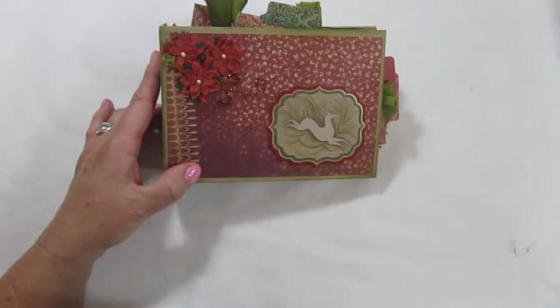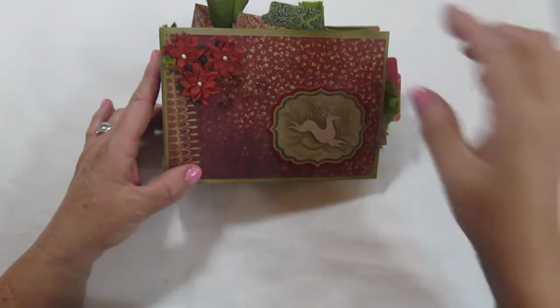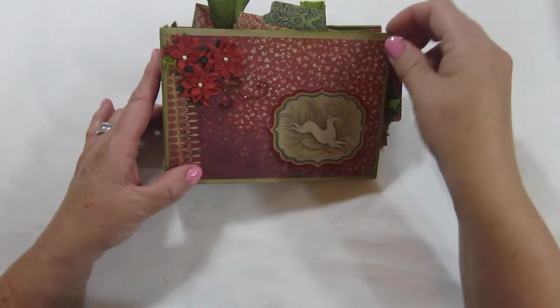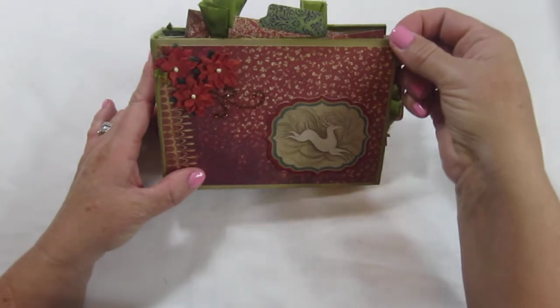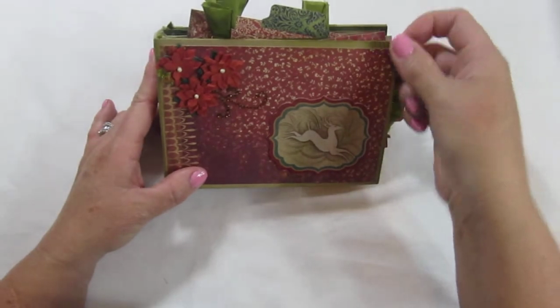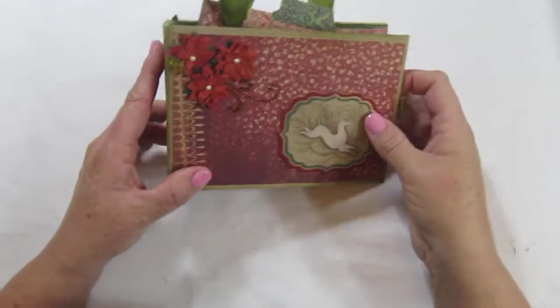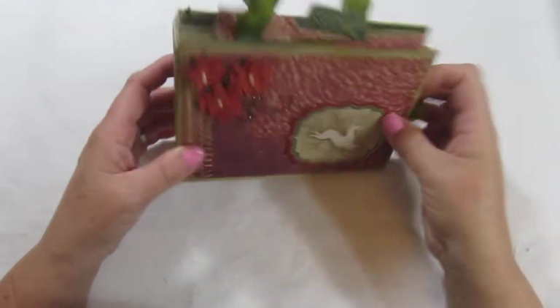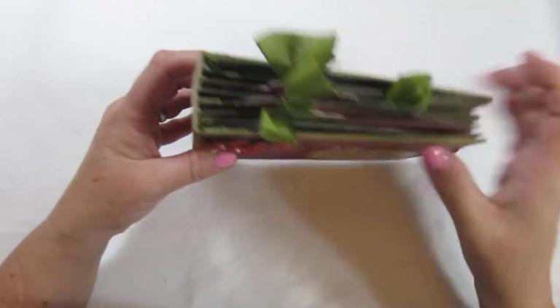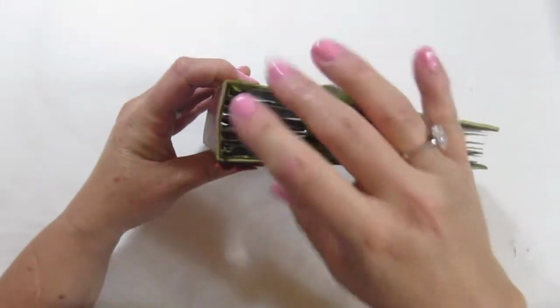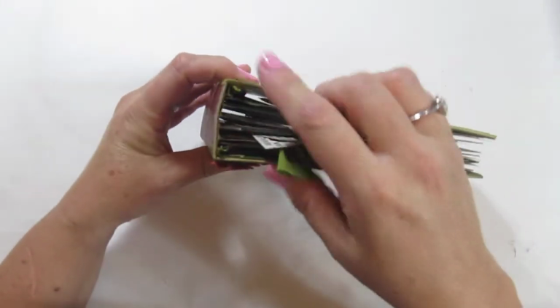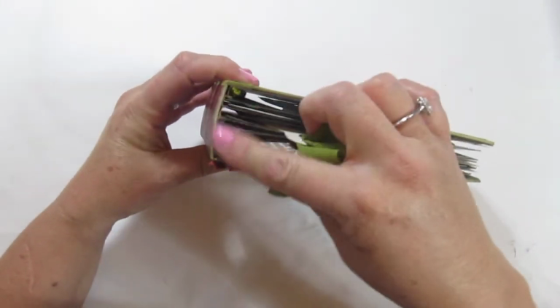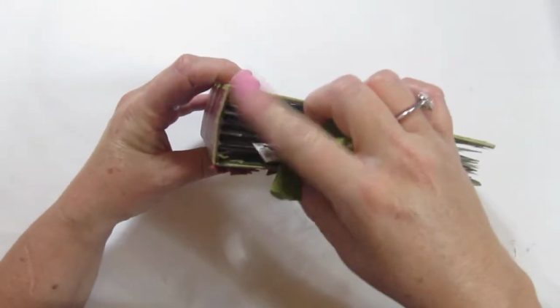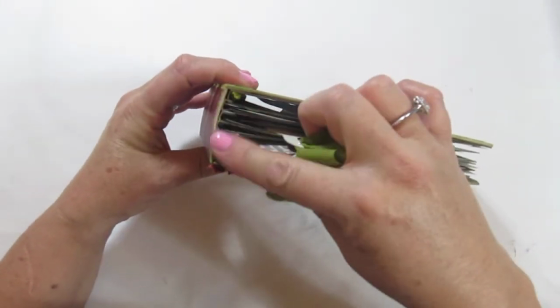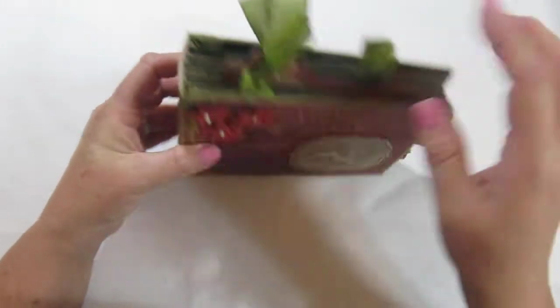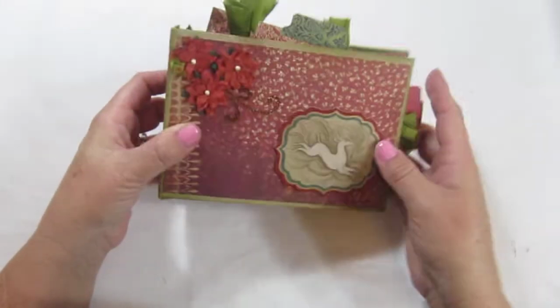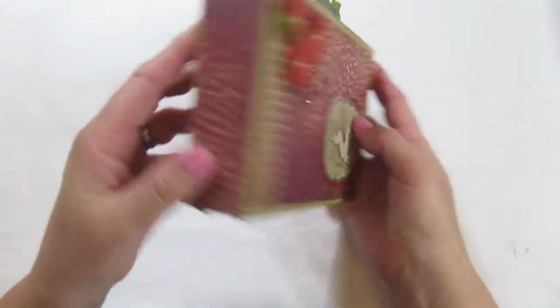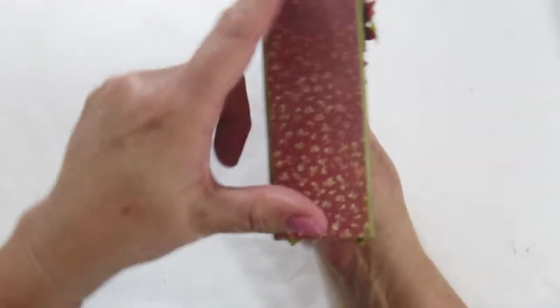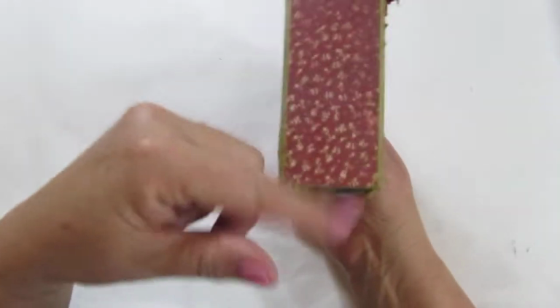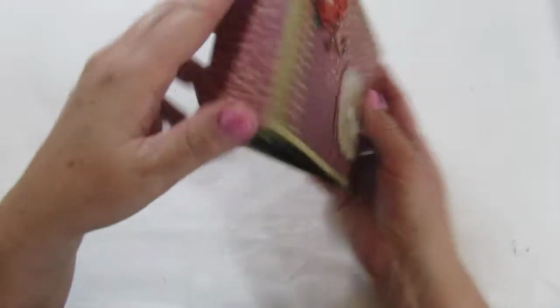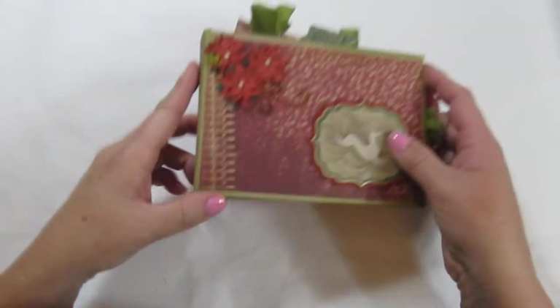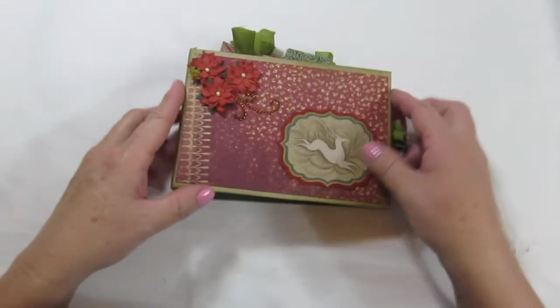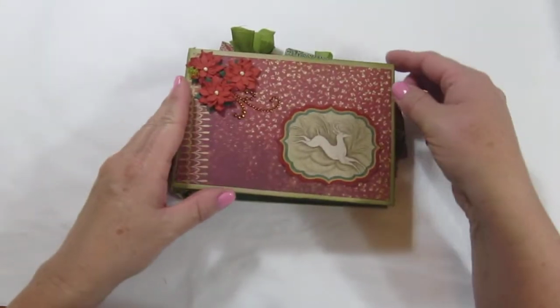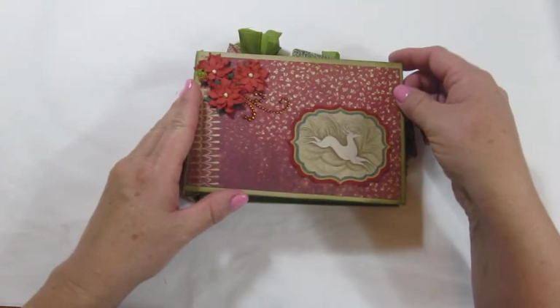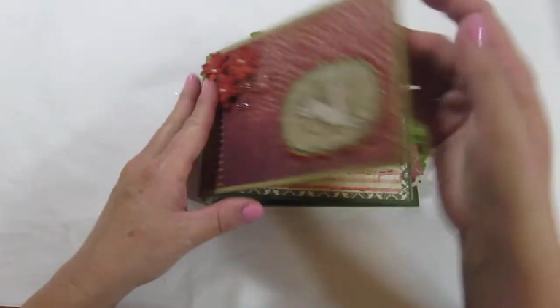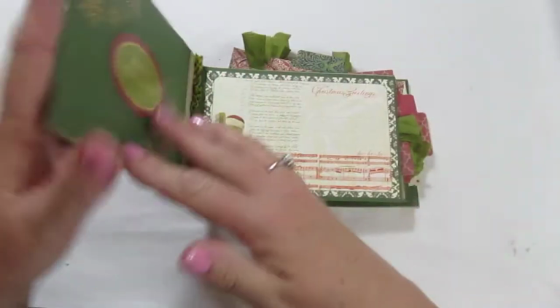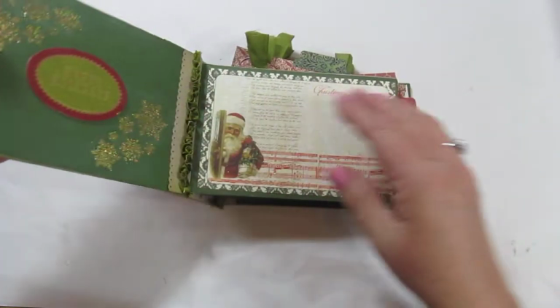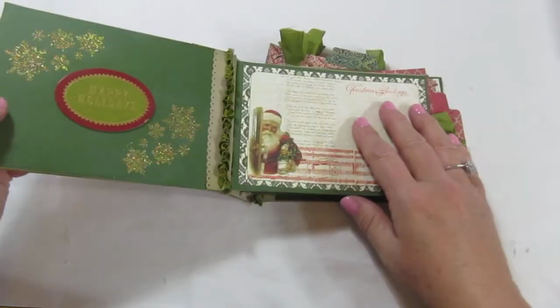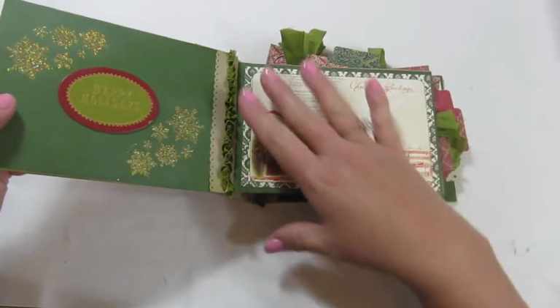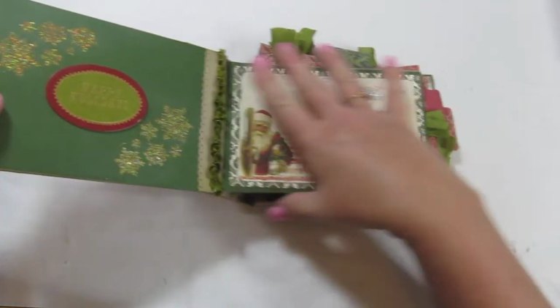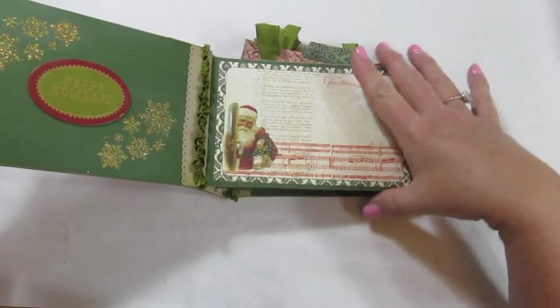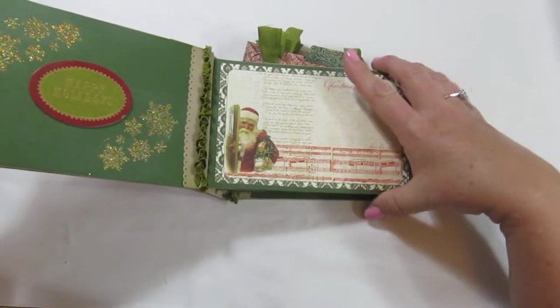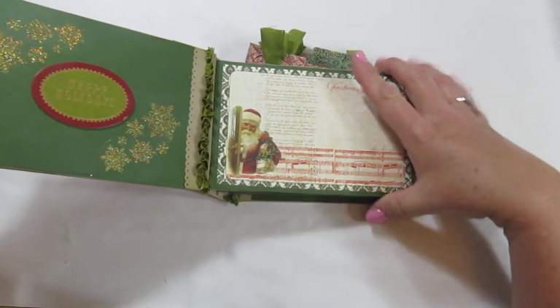It's a quality chipboard with a hinge binding system that's like a book, with the binder in the back here. Each page is a 4x6 mini album.